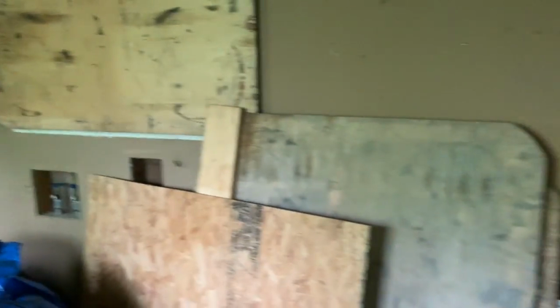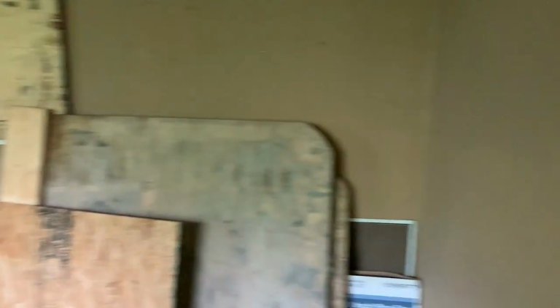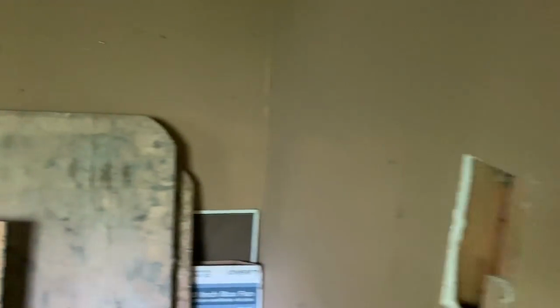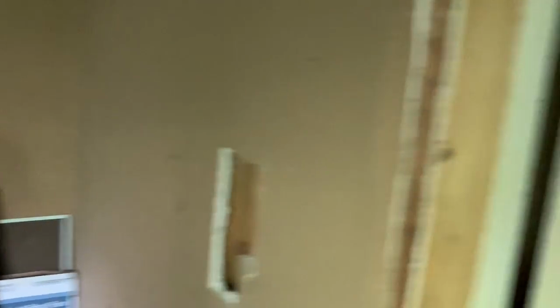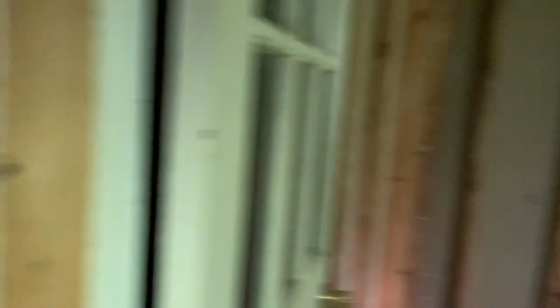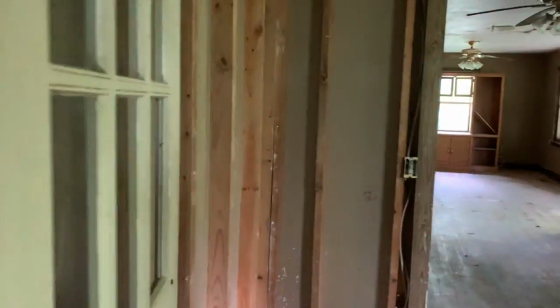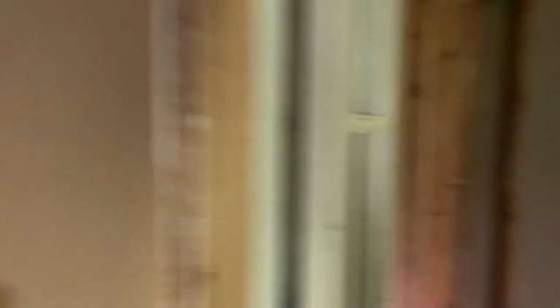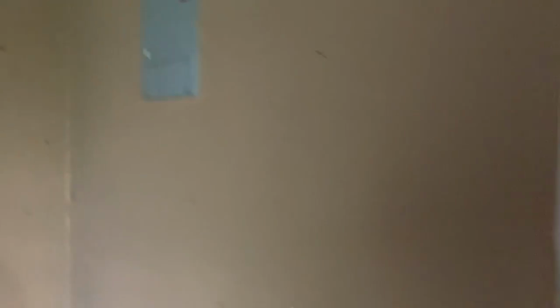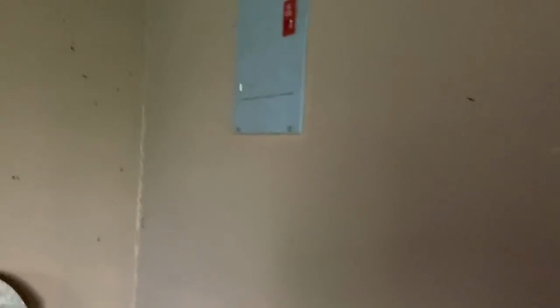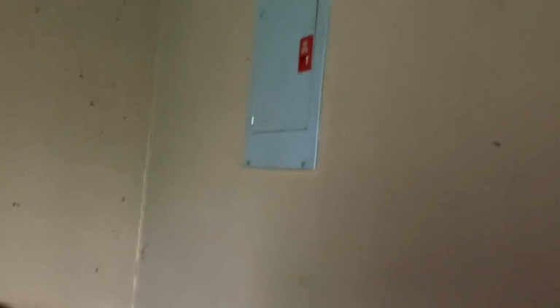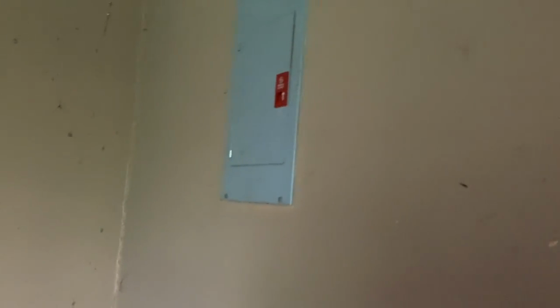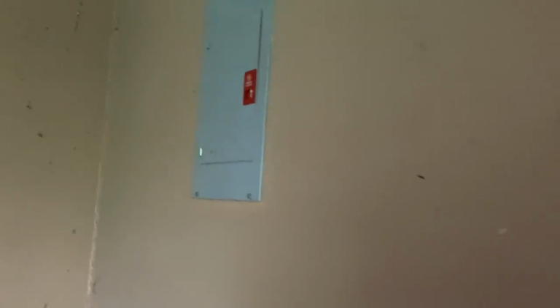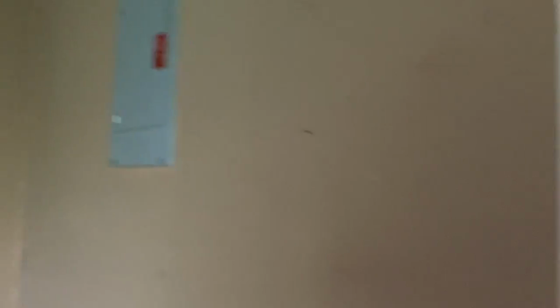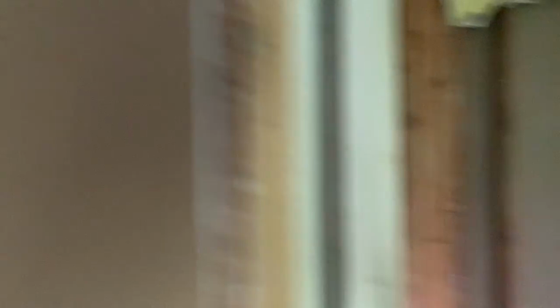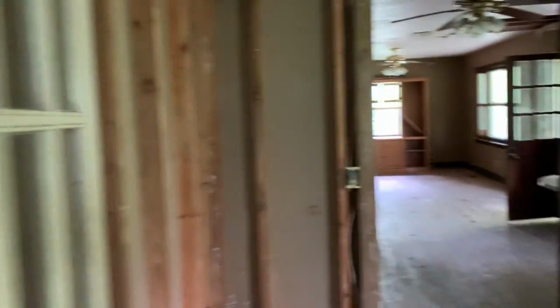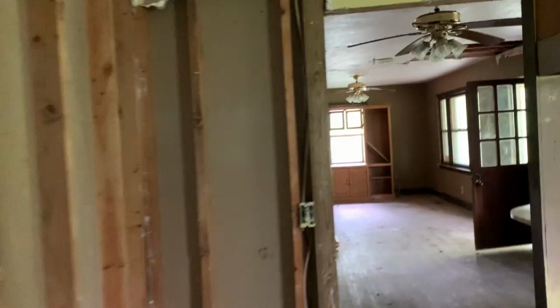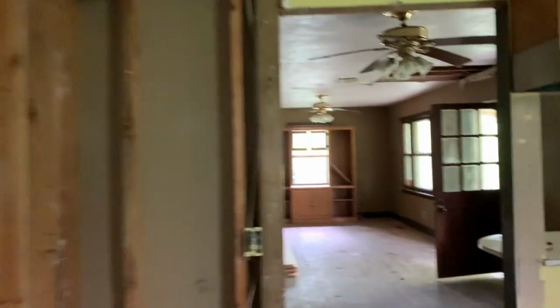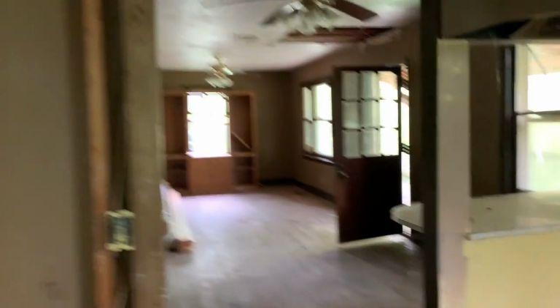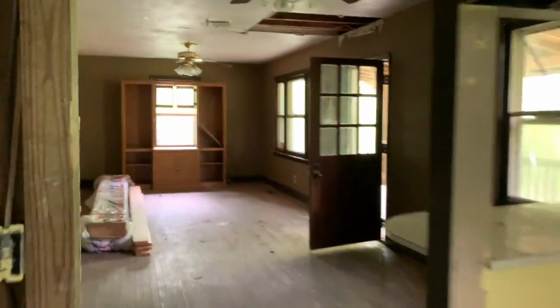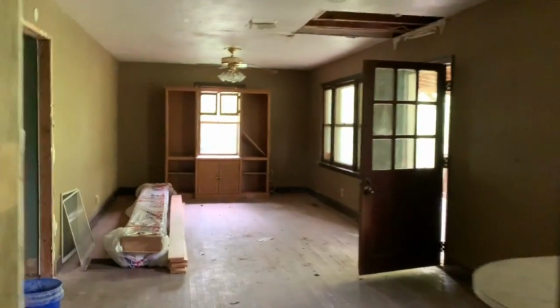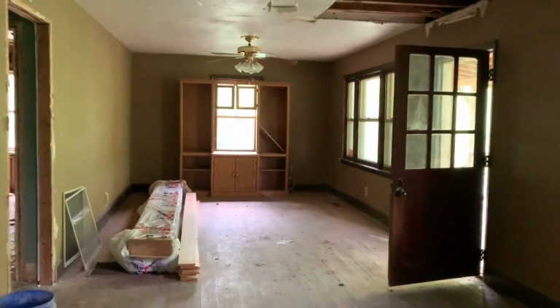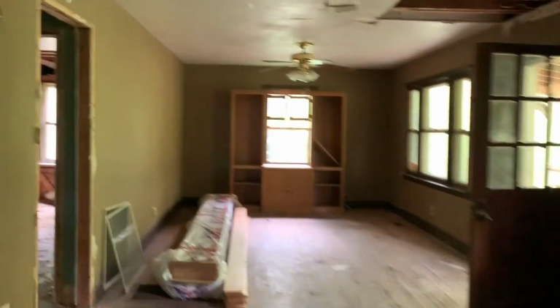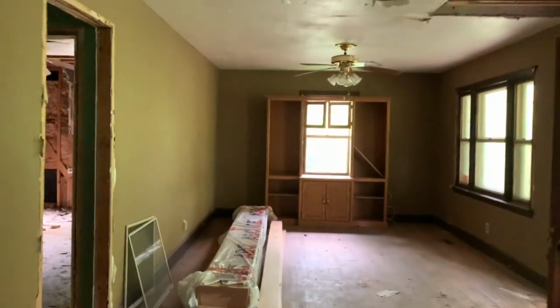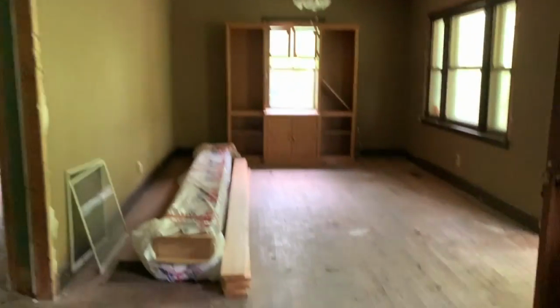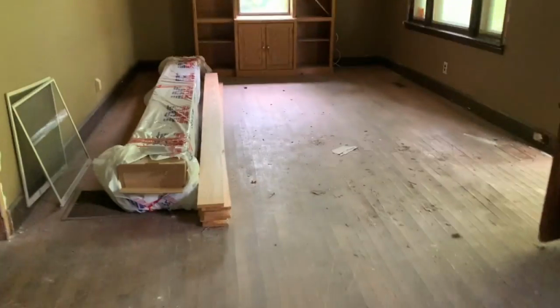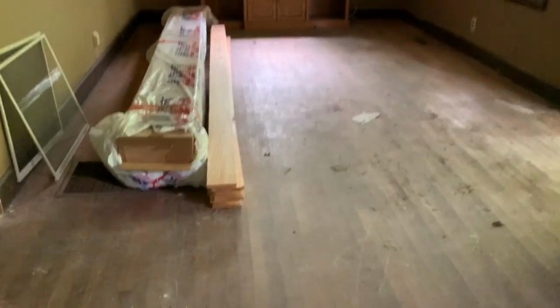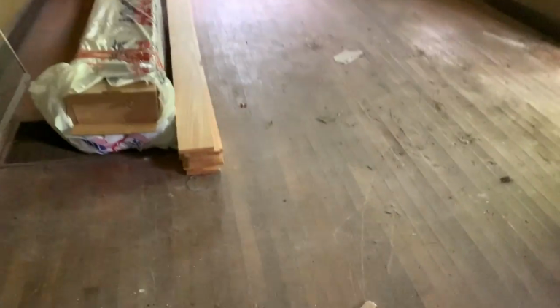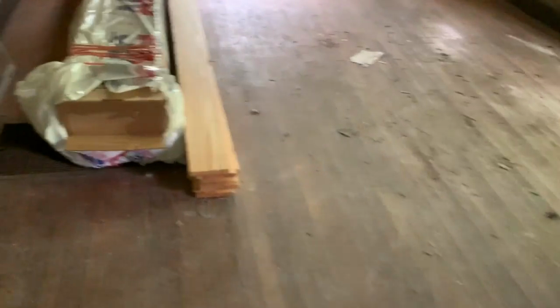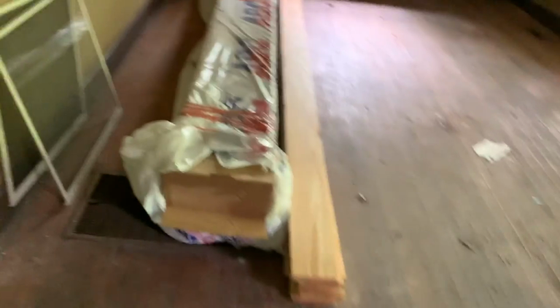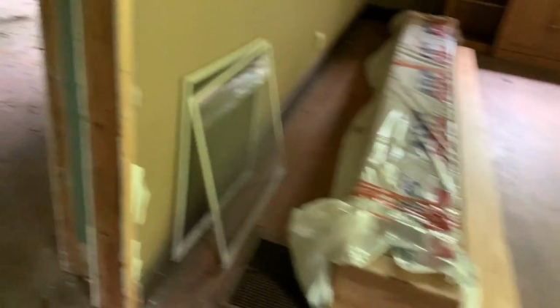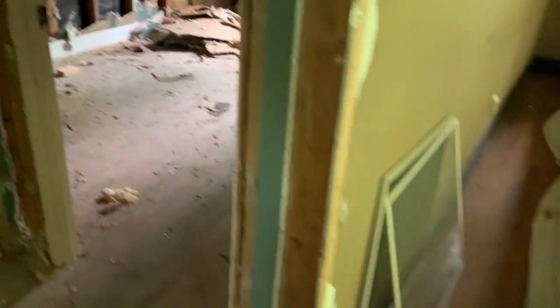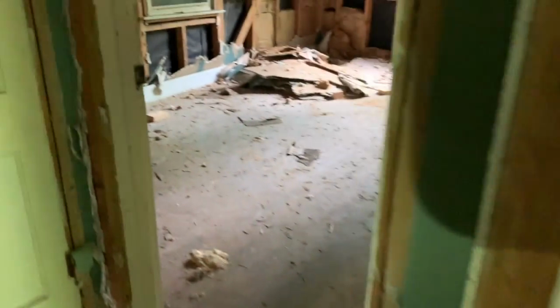Let's take a look at the rest of the house. By the way, there's a panel box right there. Now let's take a look at the bedrooms. It has some hardwood floors throughout the house.